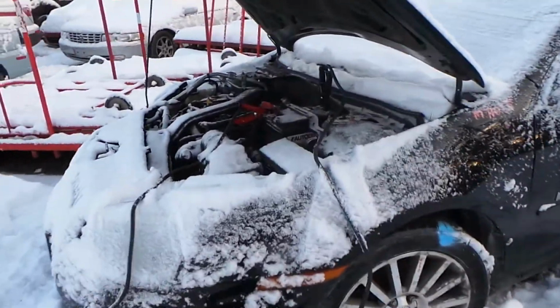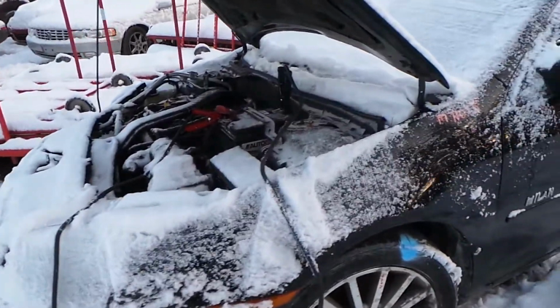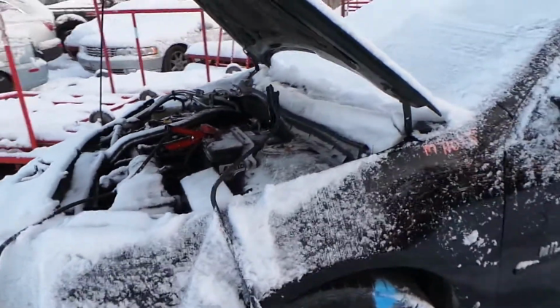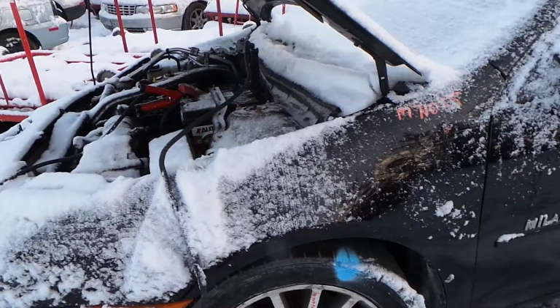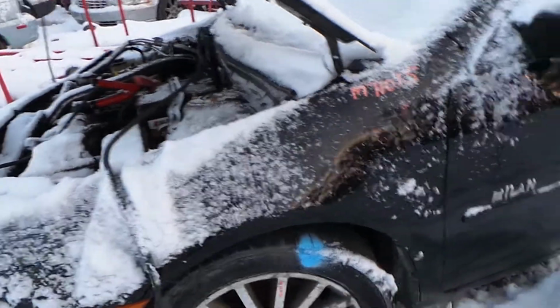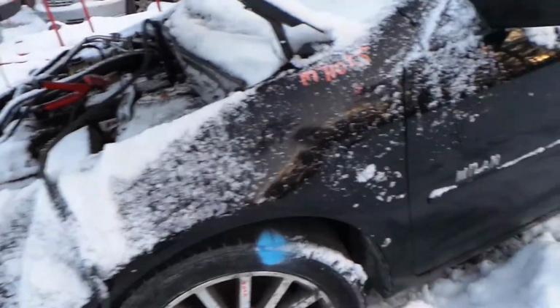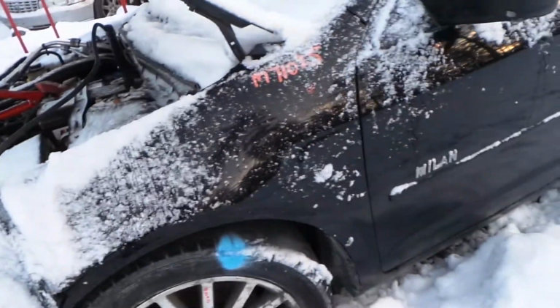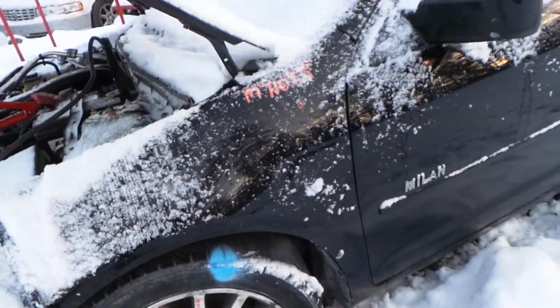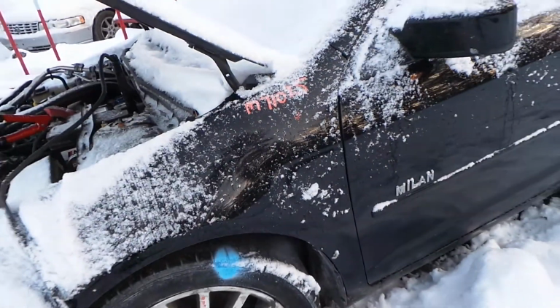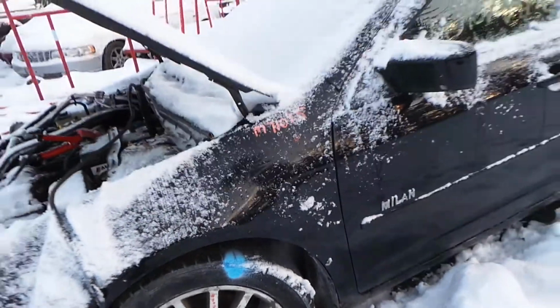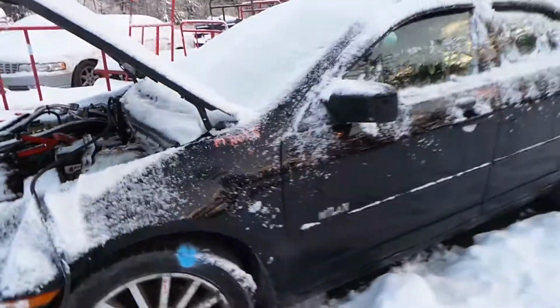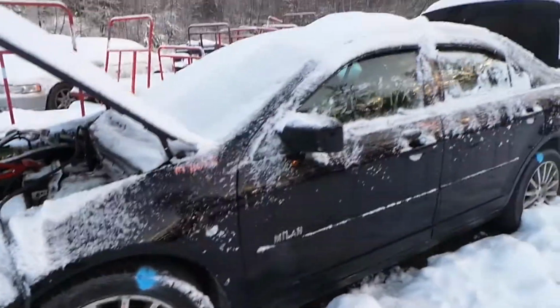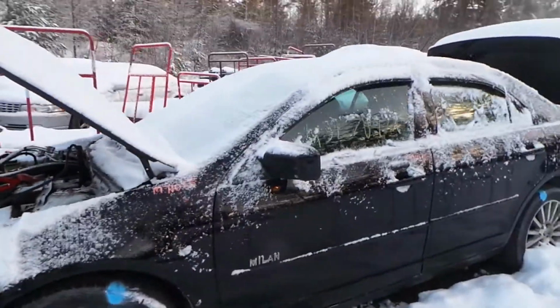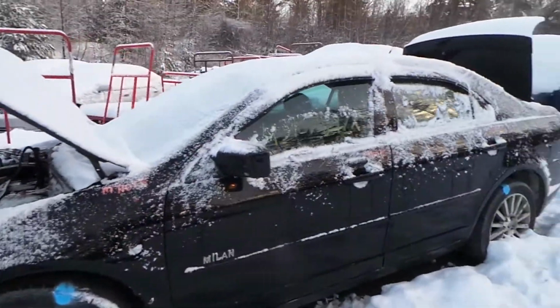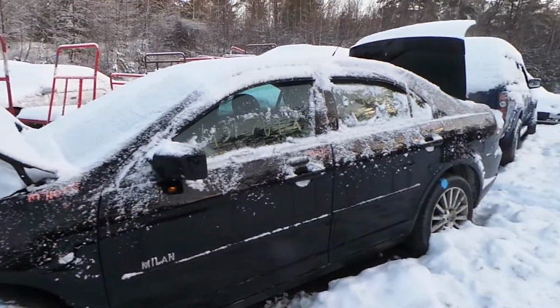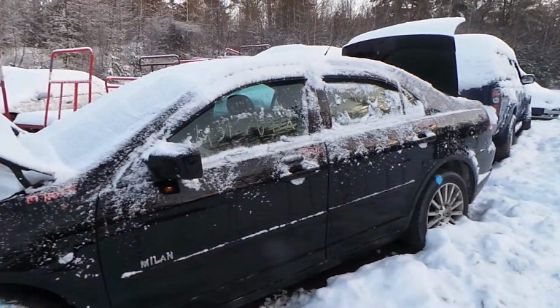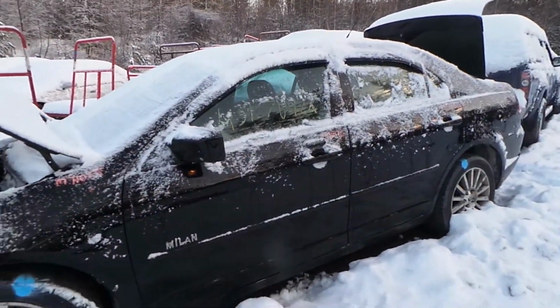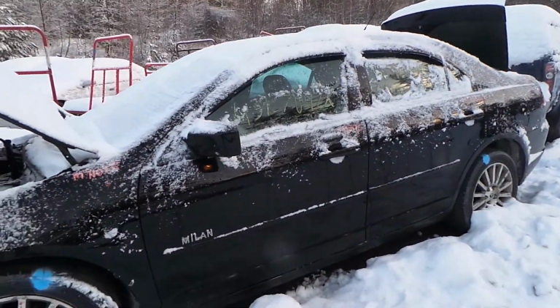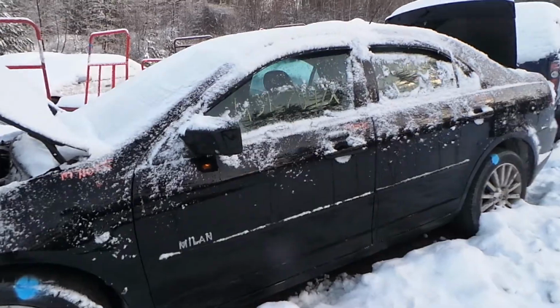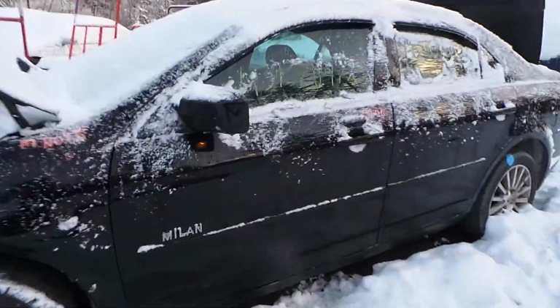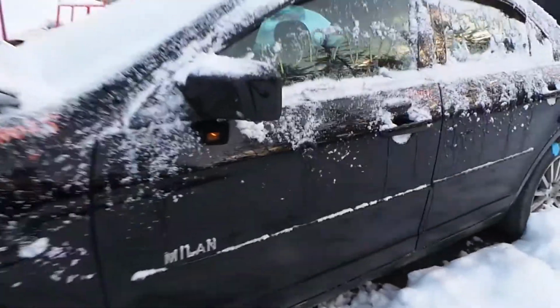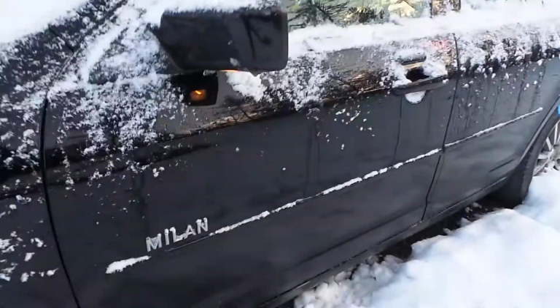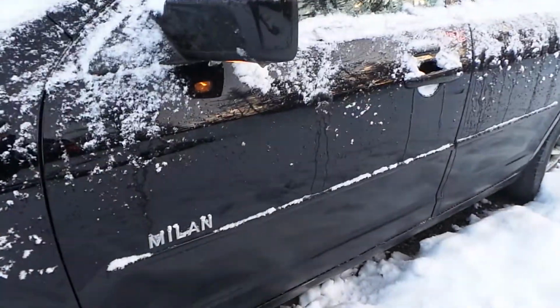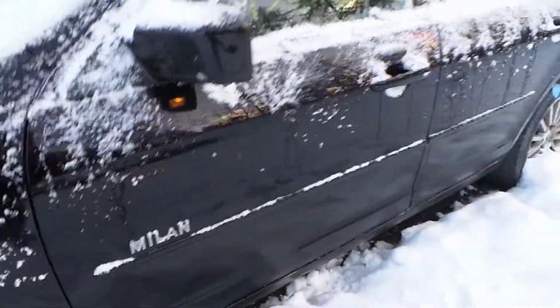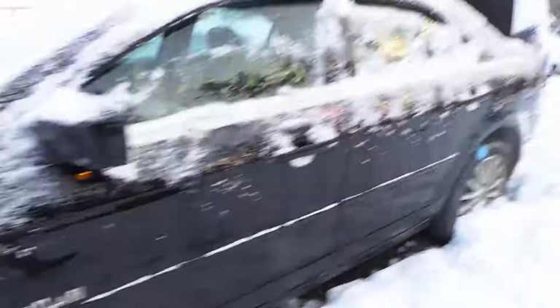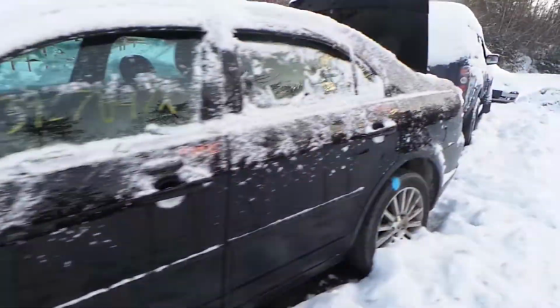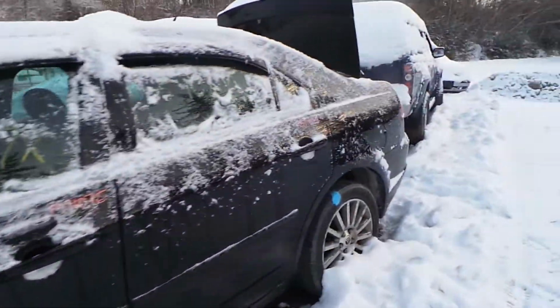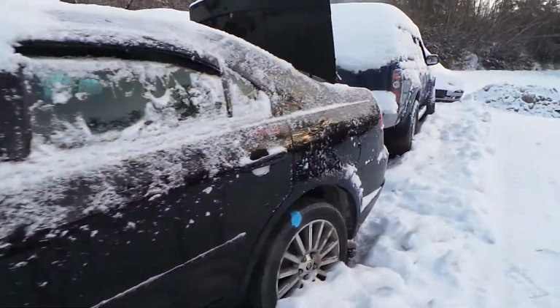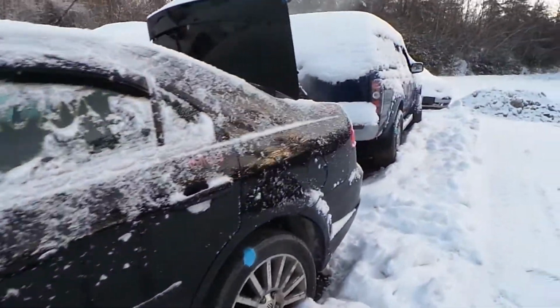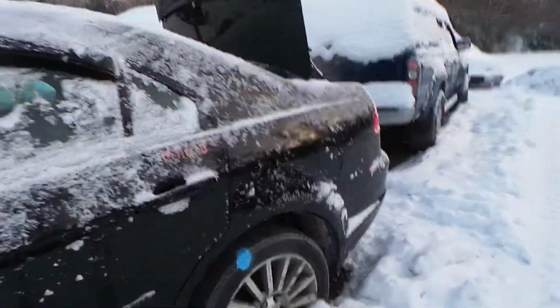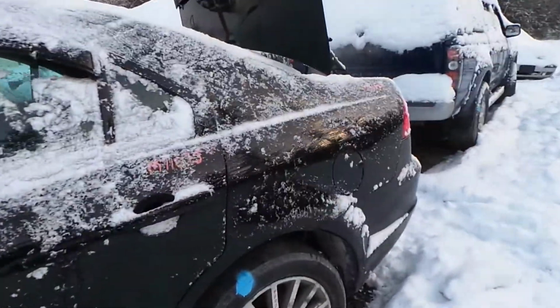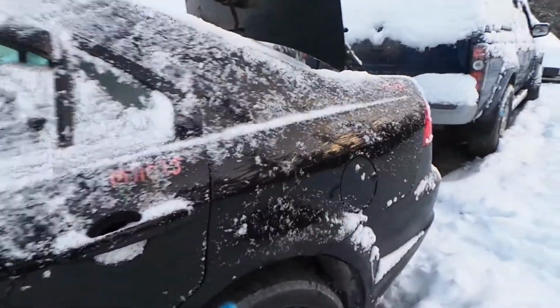The driver's side fender has a couple of small parking lot pings. The driver's side front and rear door are both insurance quality. The quarter panel is as well.